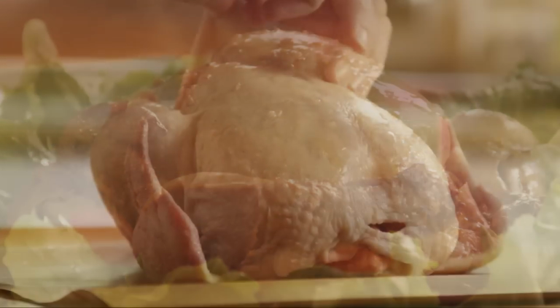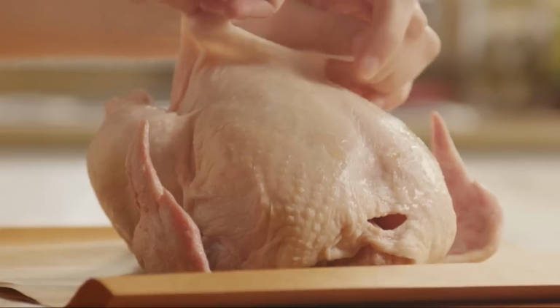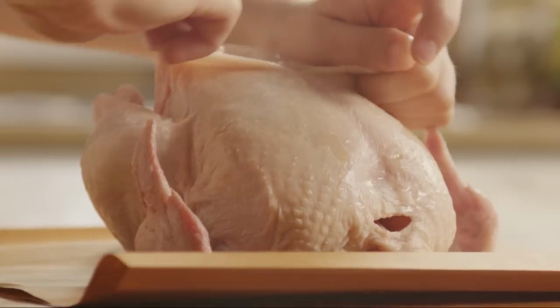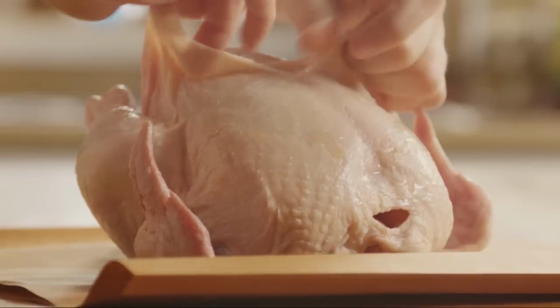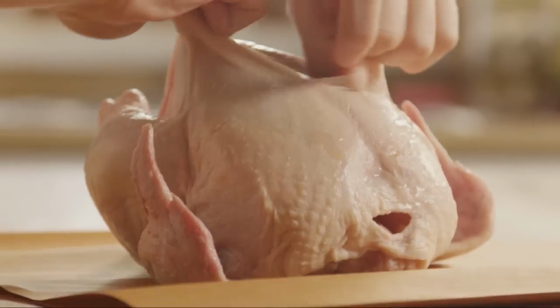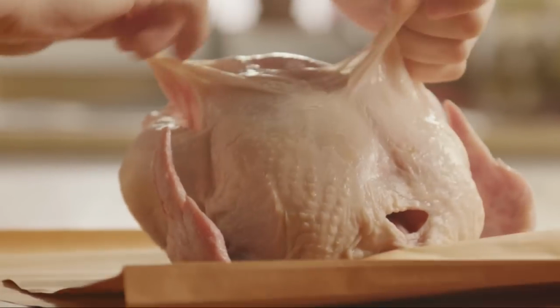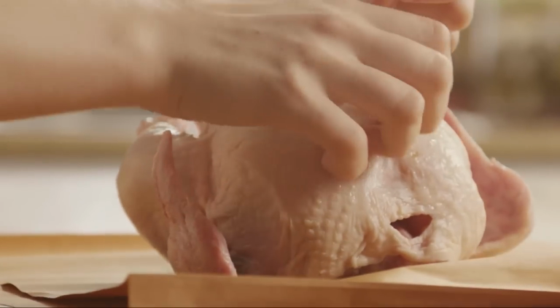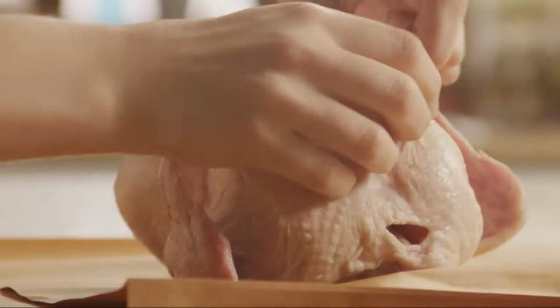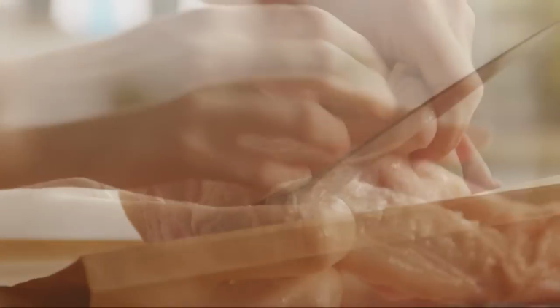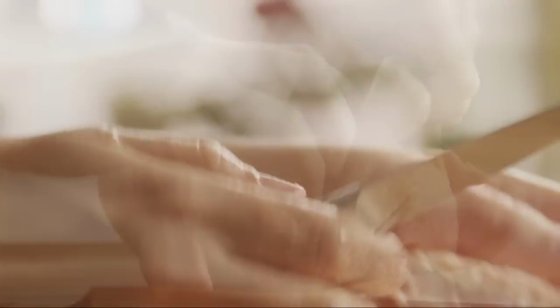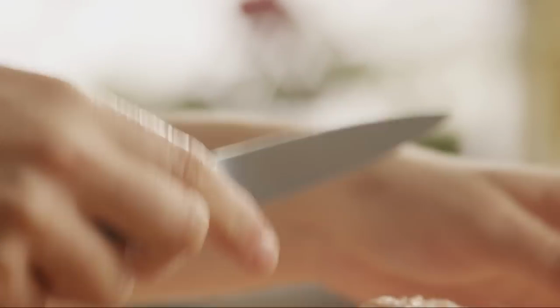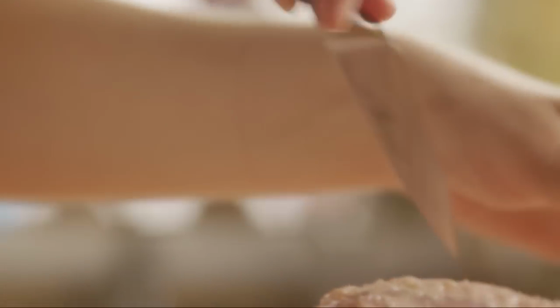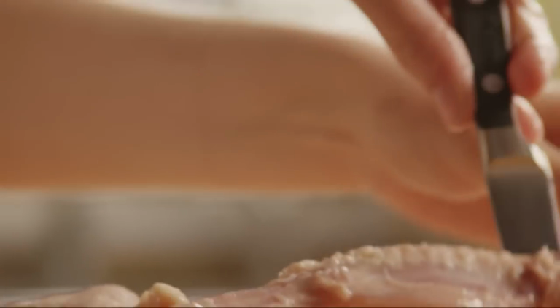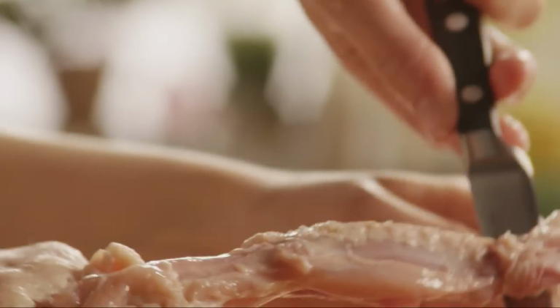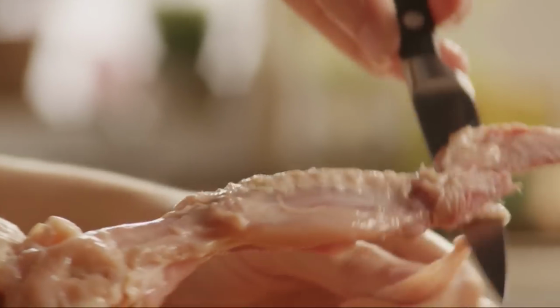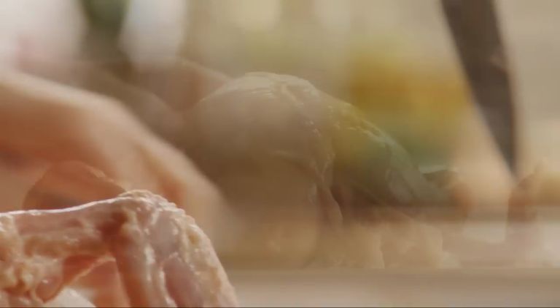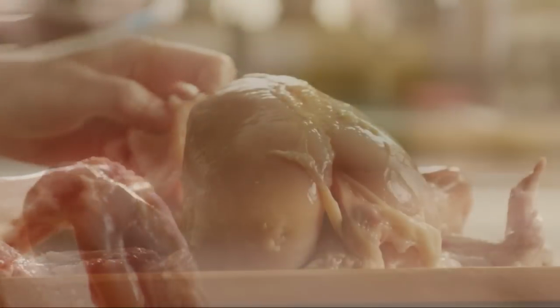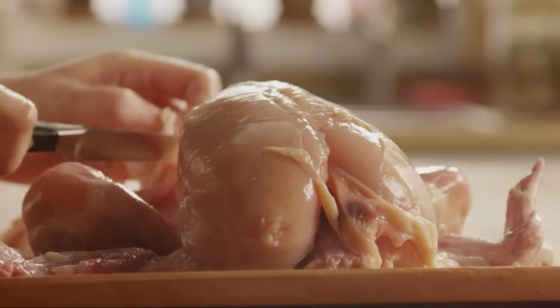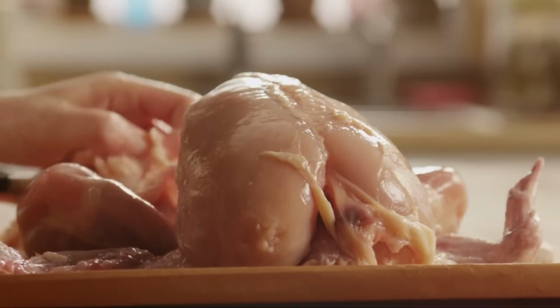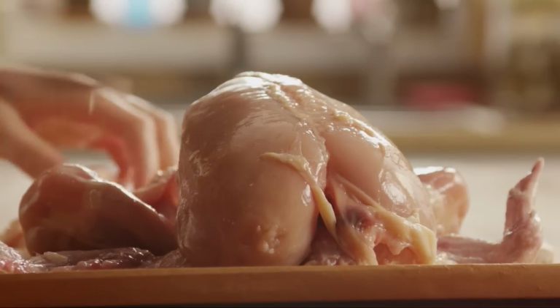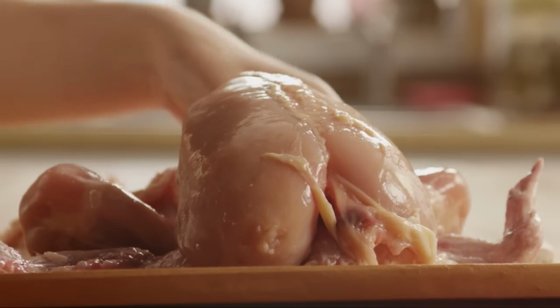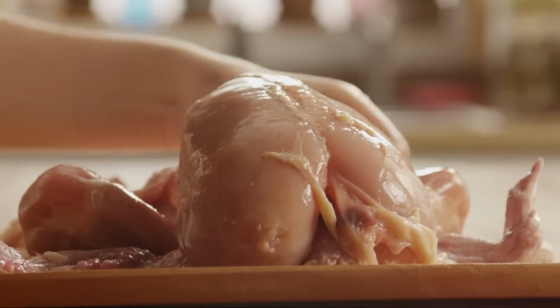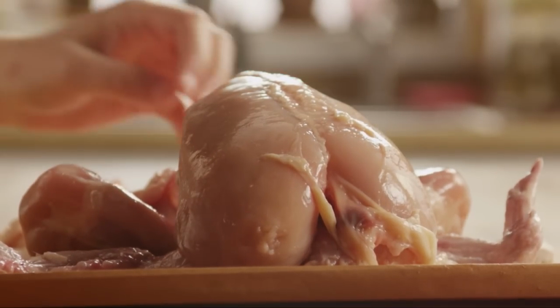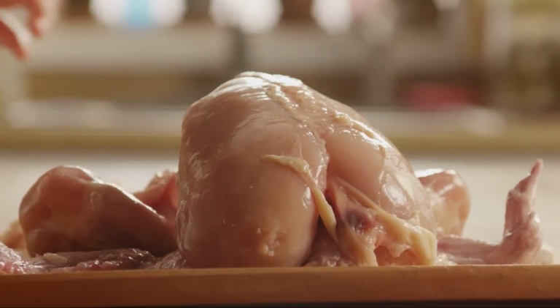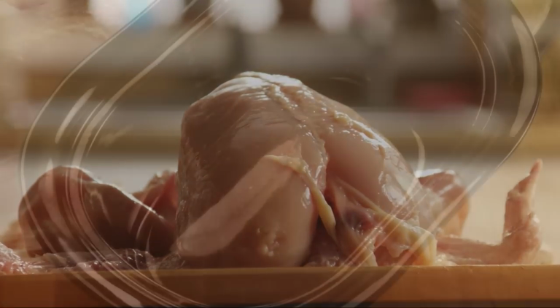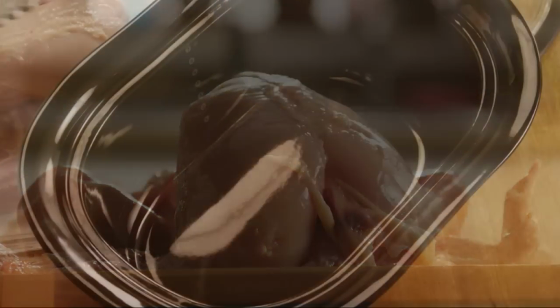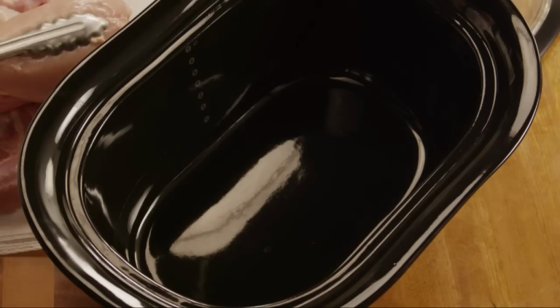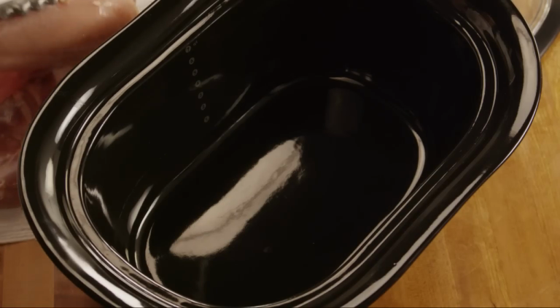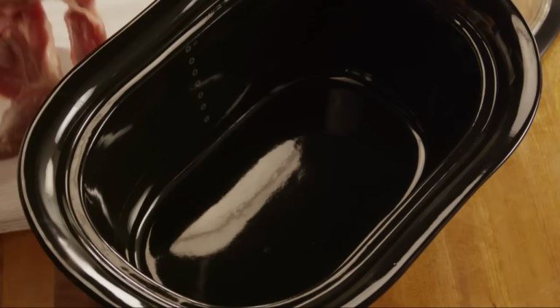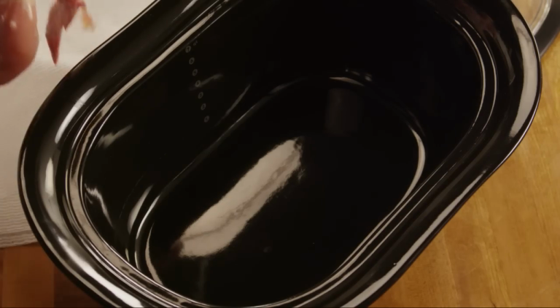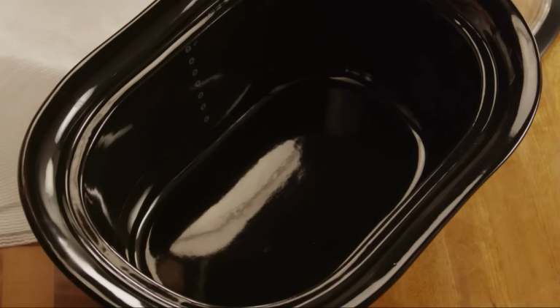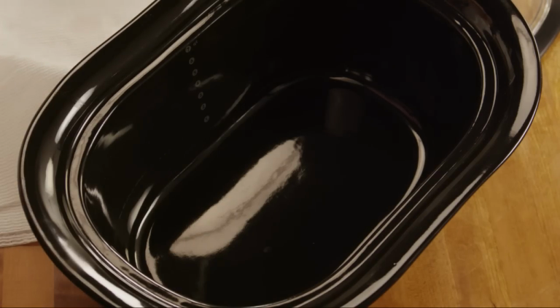Let's start Kathy's delicious whole slow cooker chicken by removing the skin from a whole three pound chicken. Place the chicken inside your slow cooker.